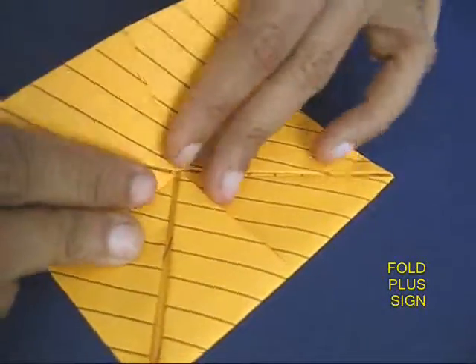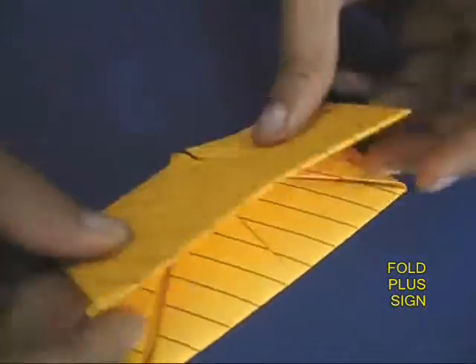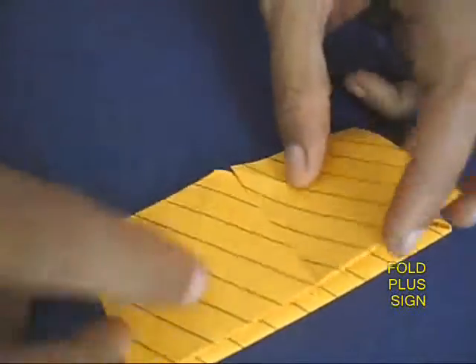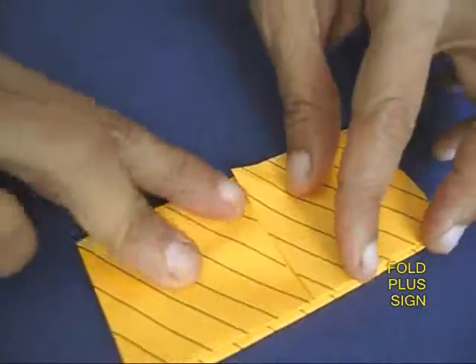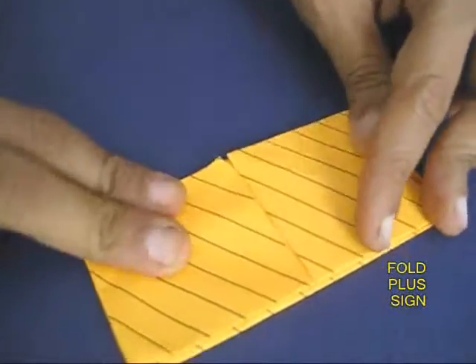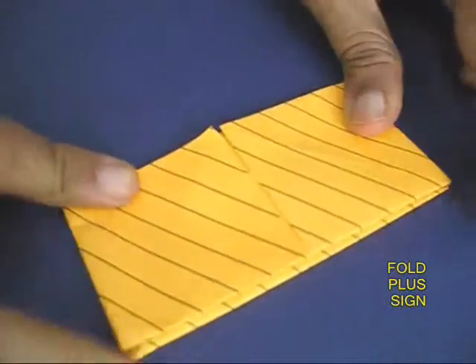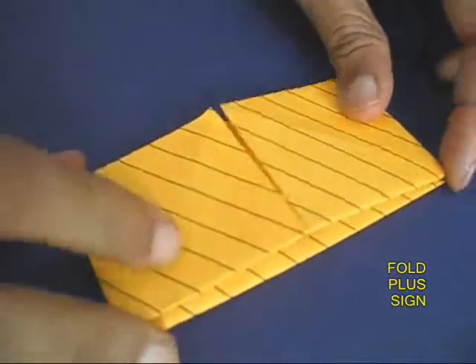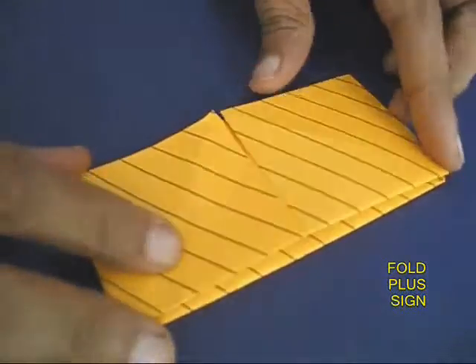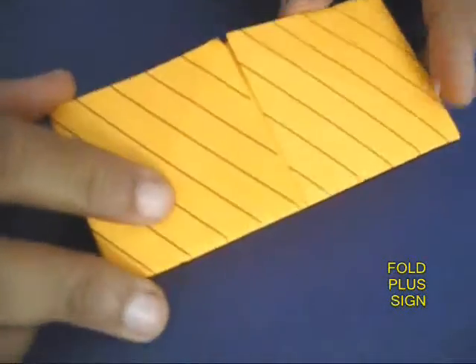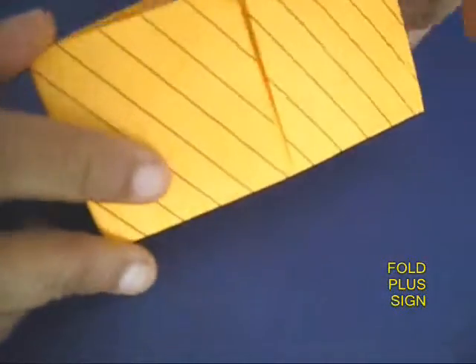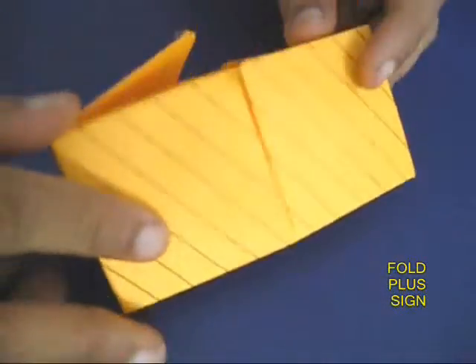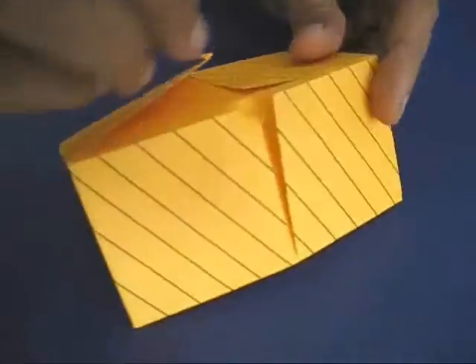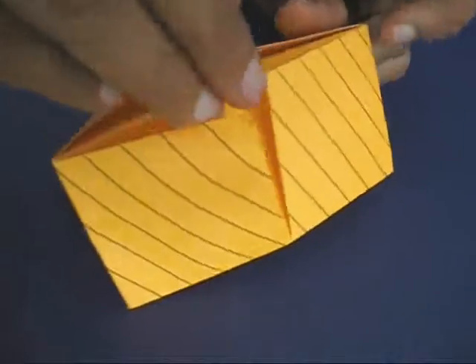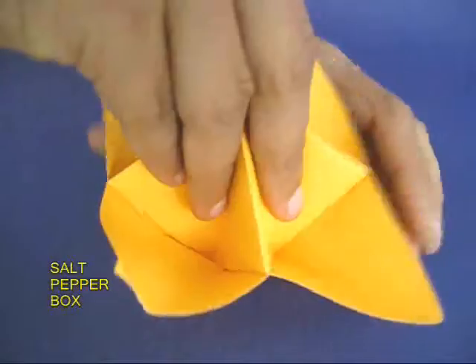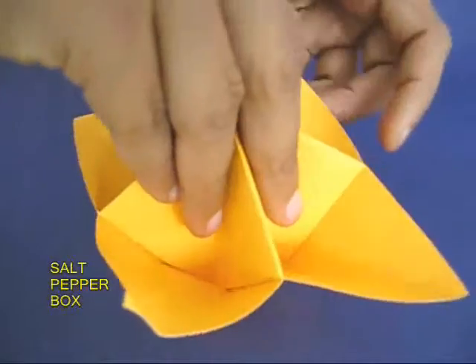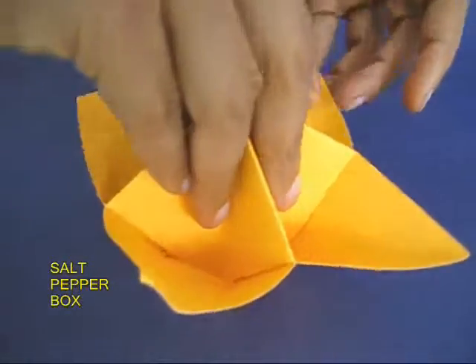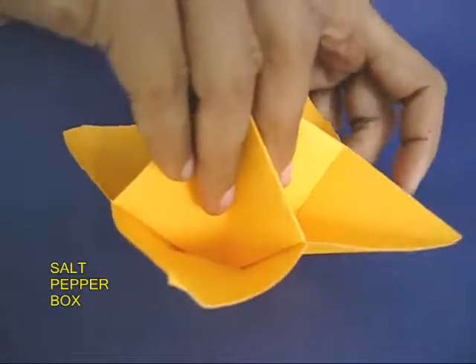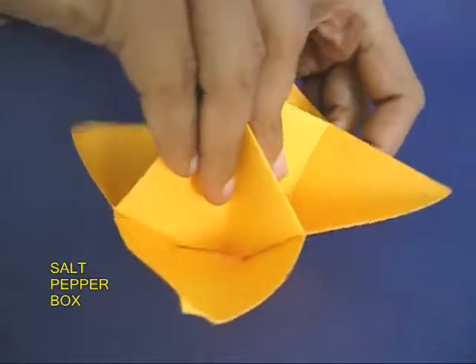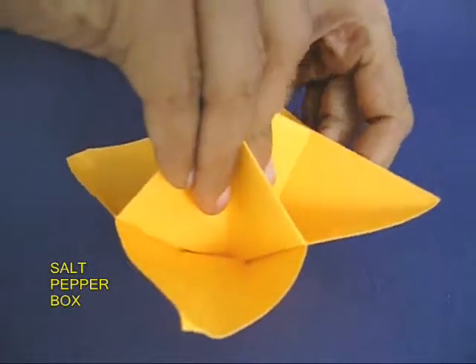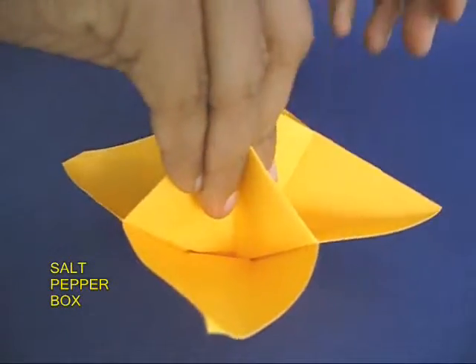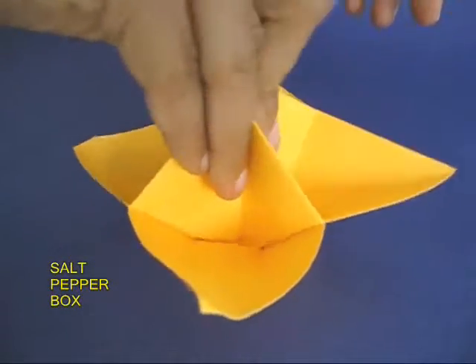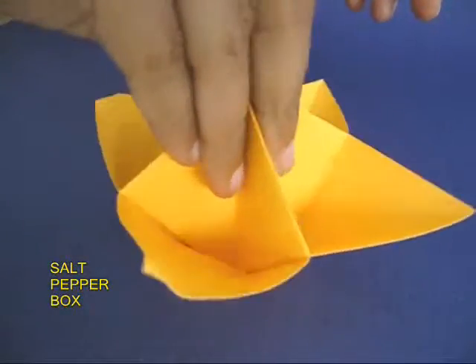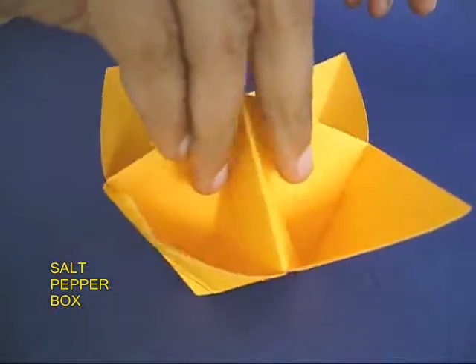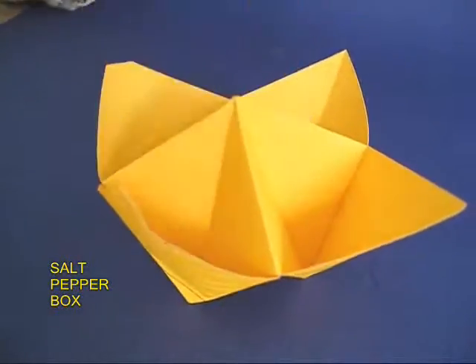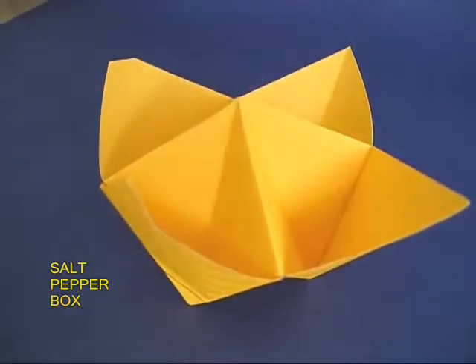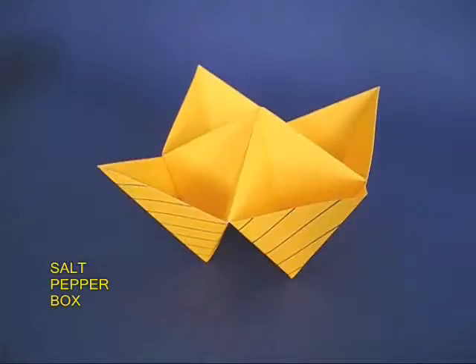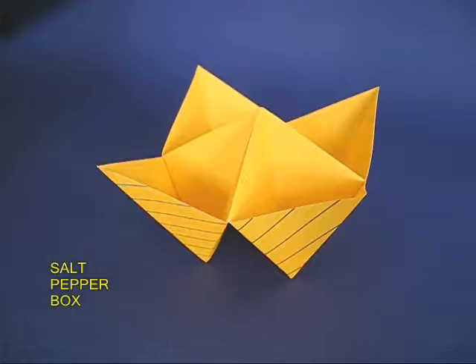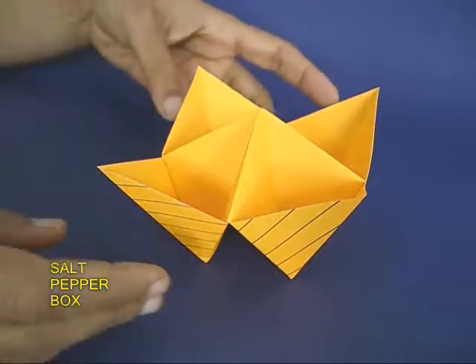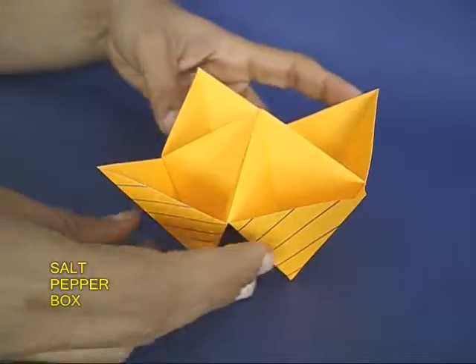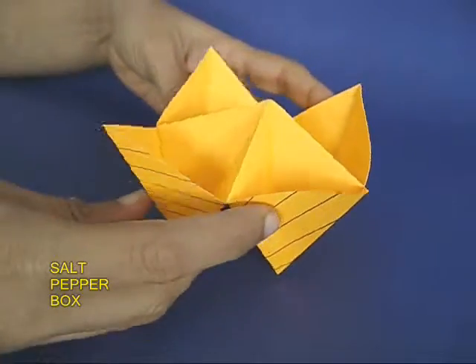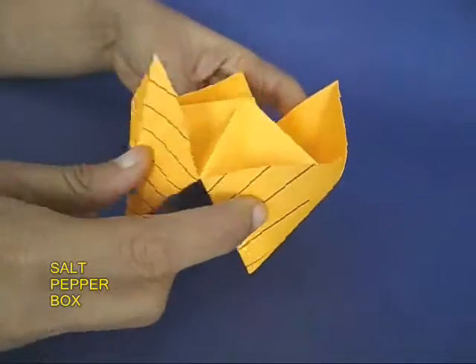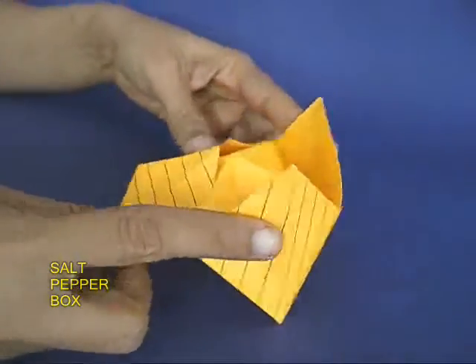Grandma gives him some money and he goes to the market. As he is walking by, he sees a very fancy store and he finds a salt paper box. He falls for it and buys it for his grandma.